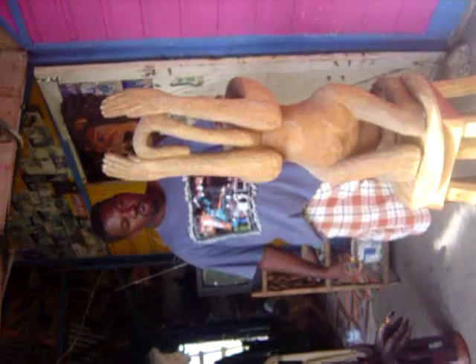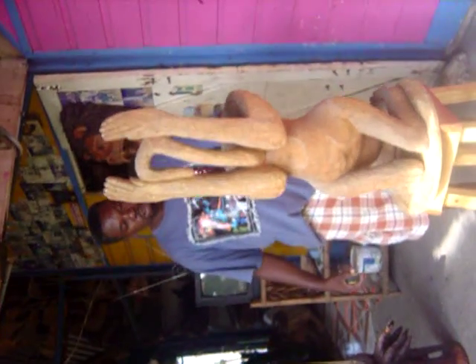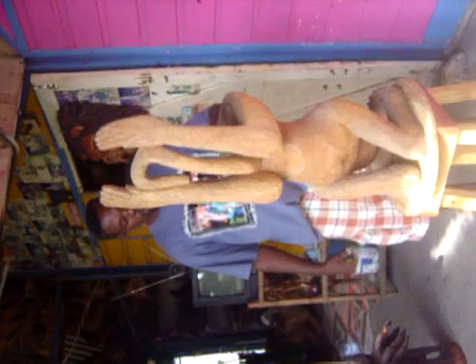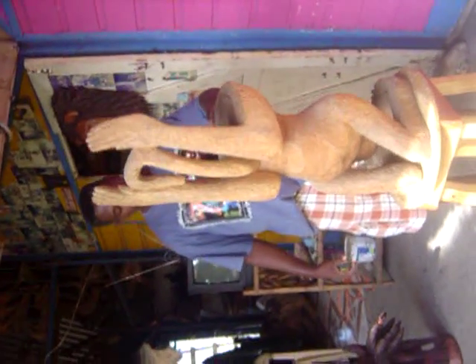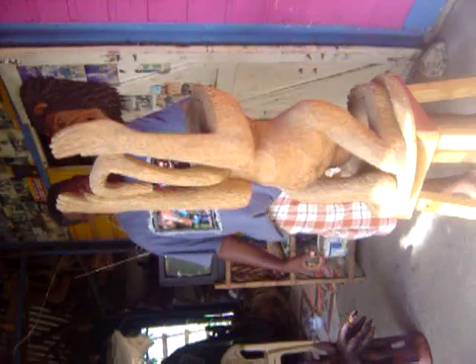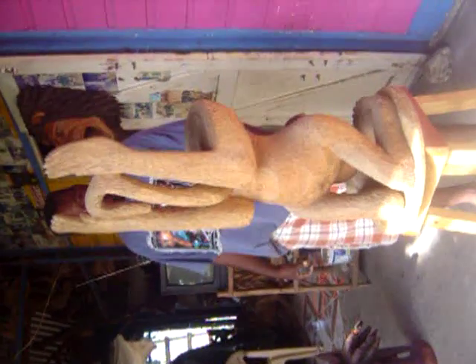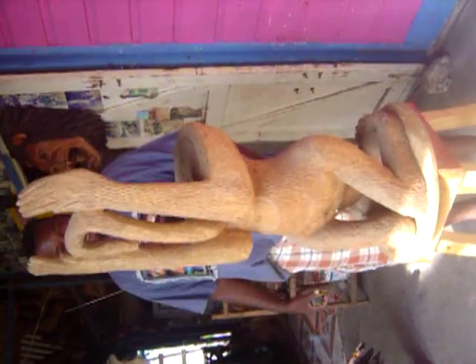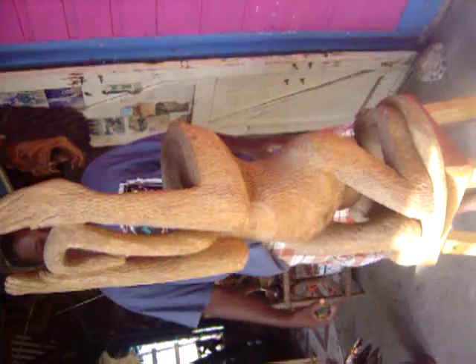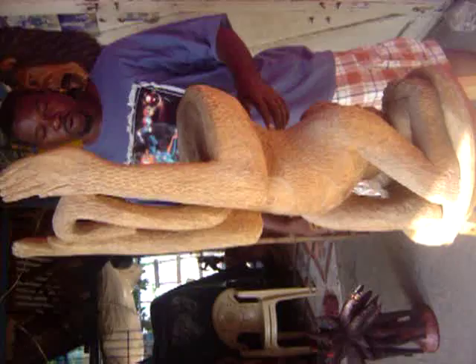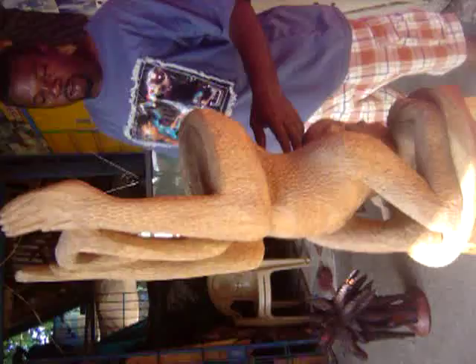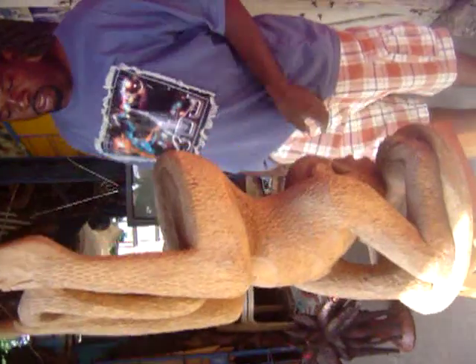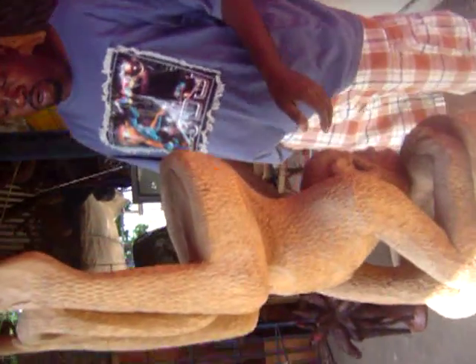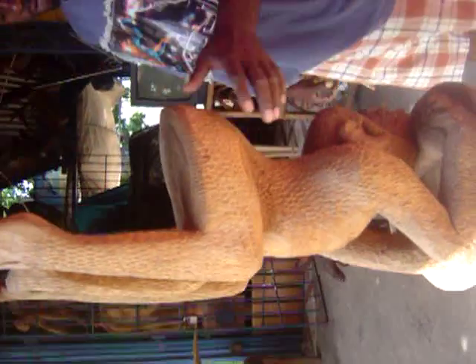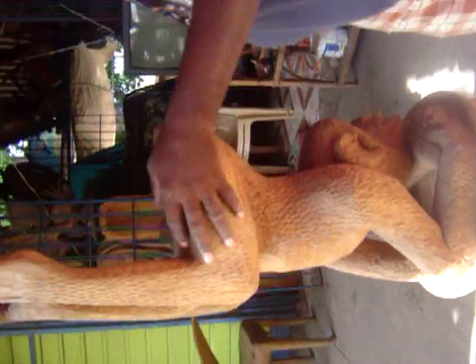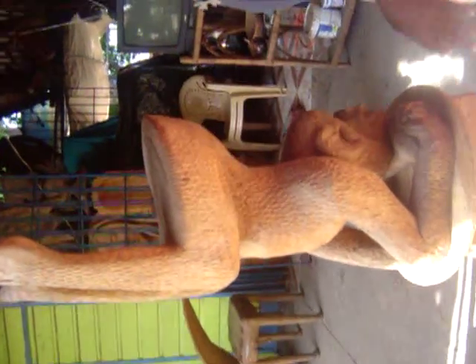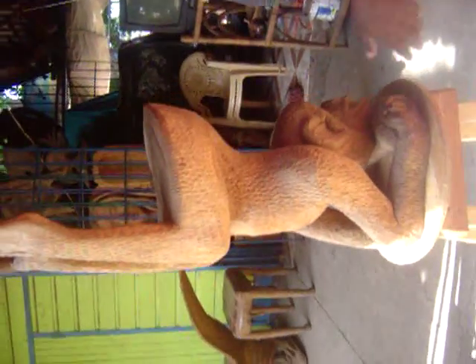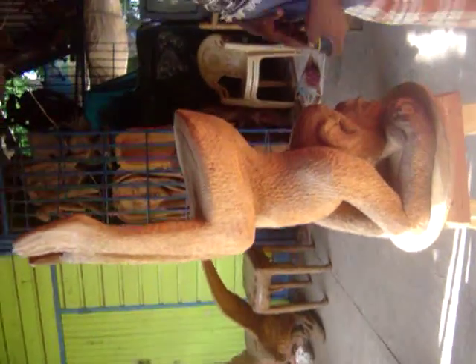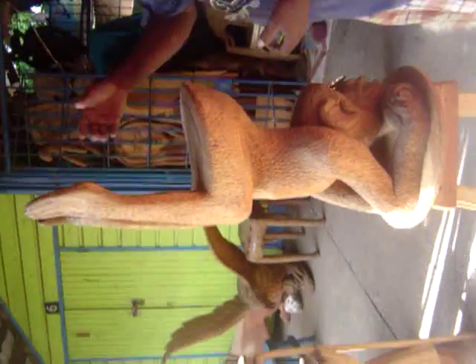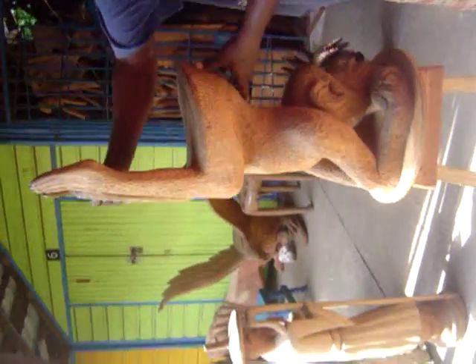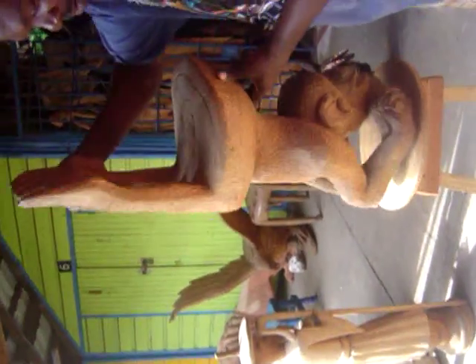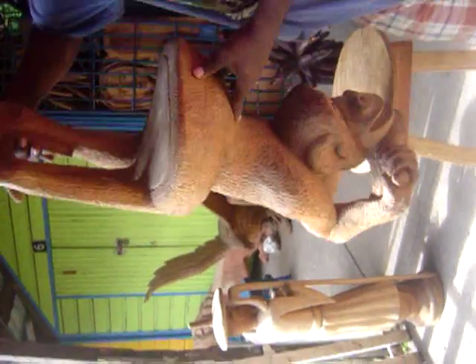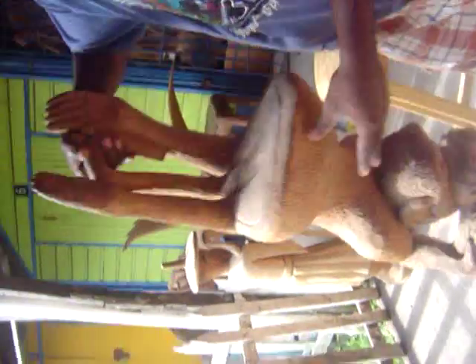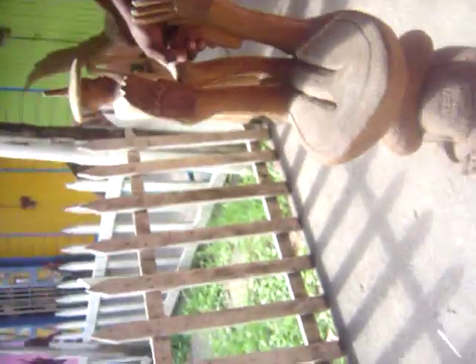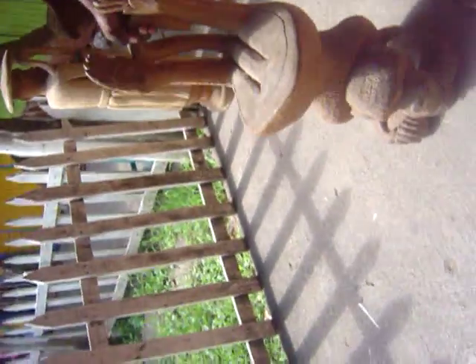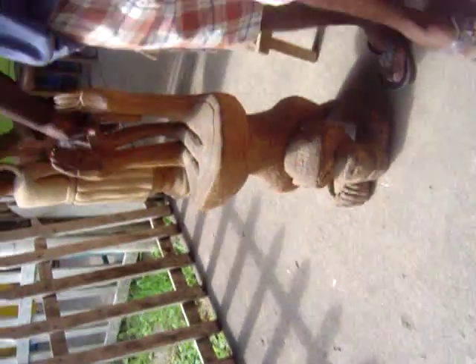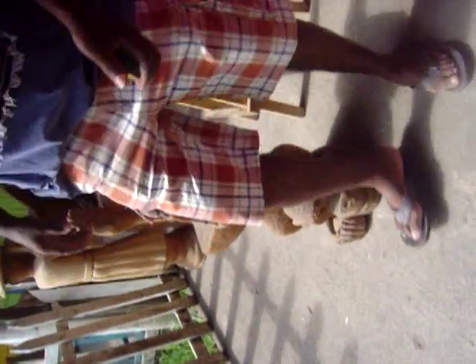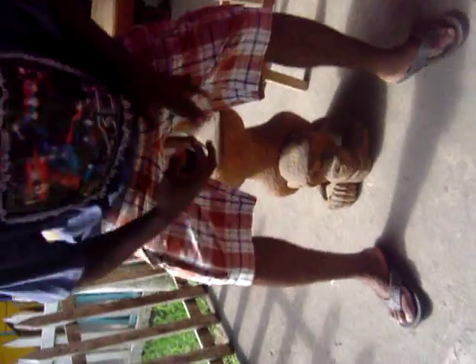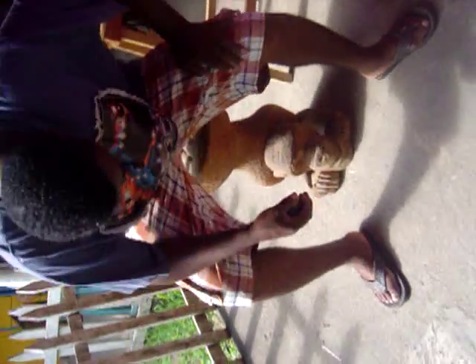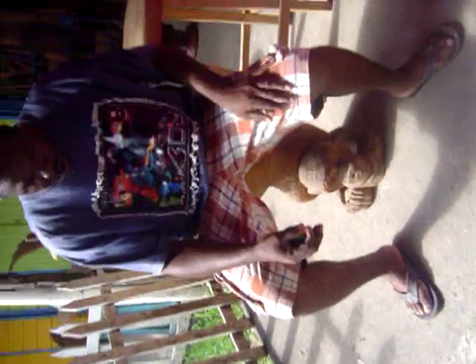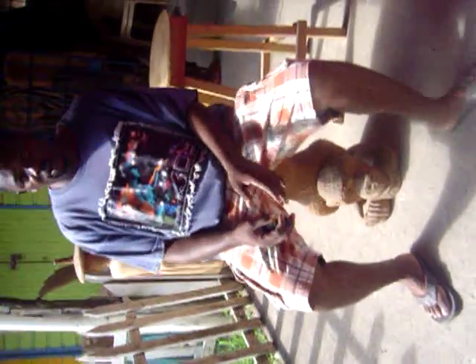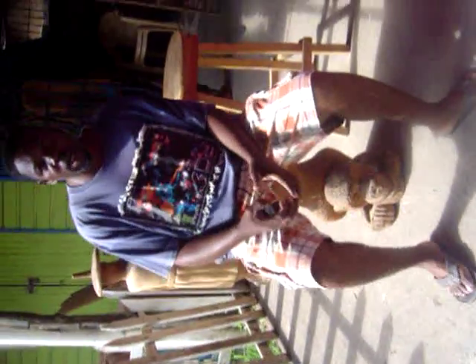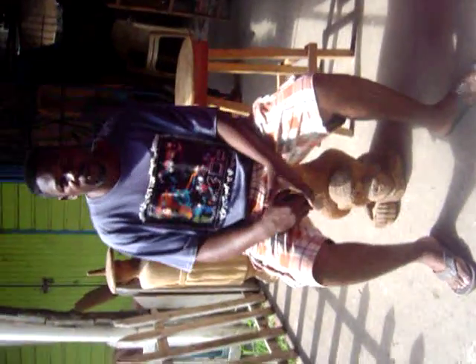Roots. All roots. That's what I dig out of the ground in the mud and the rain to get it just like that. The form of it. You can sit on it. It's a chair. Well comfortable.